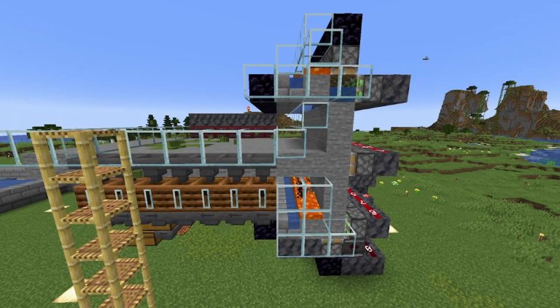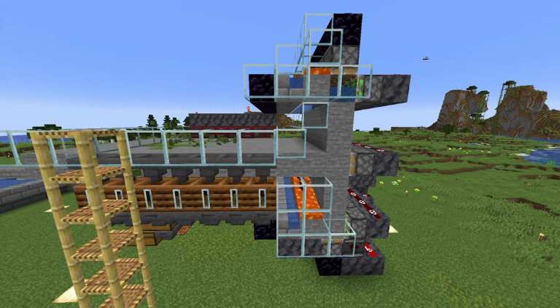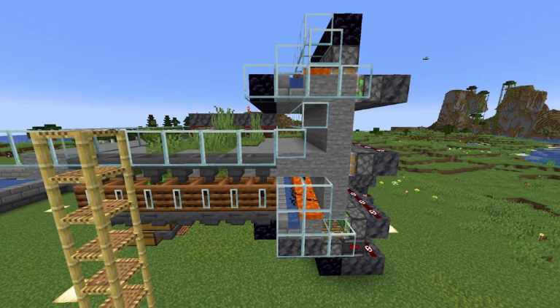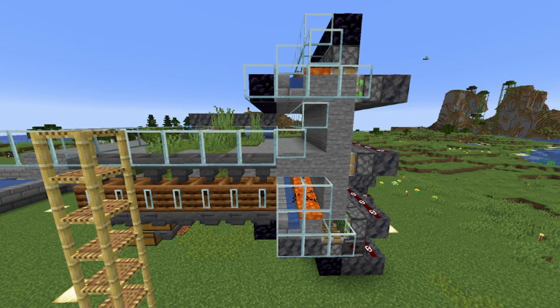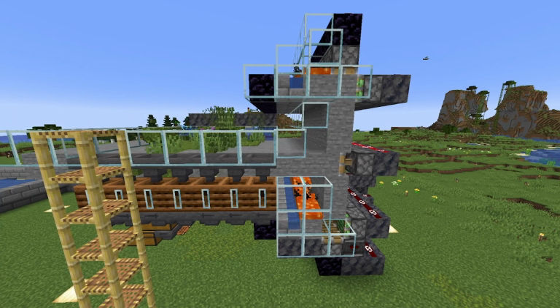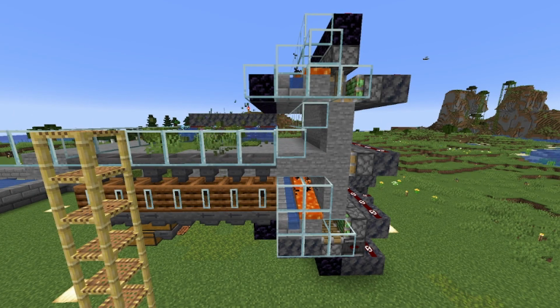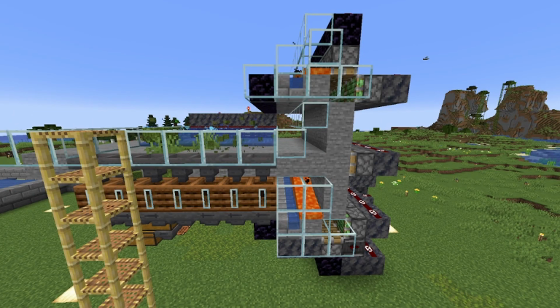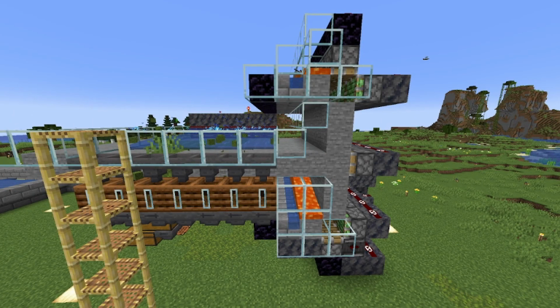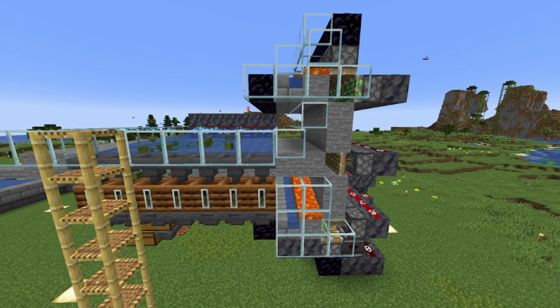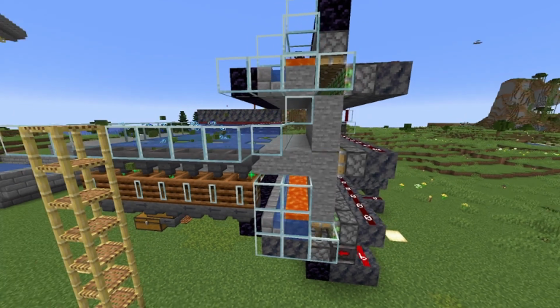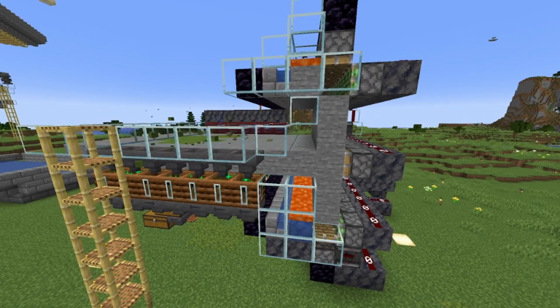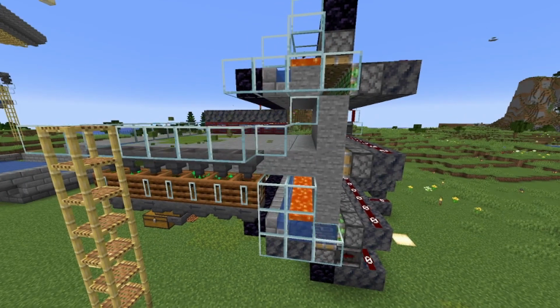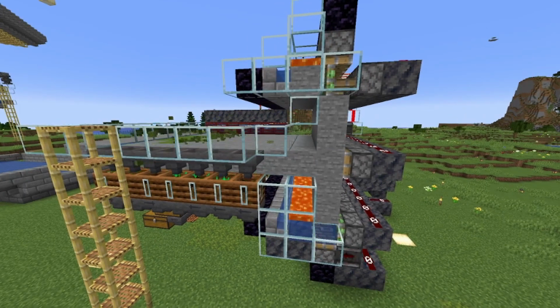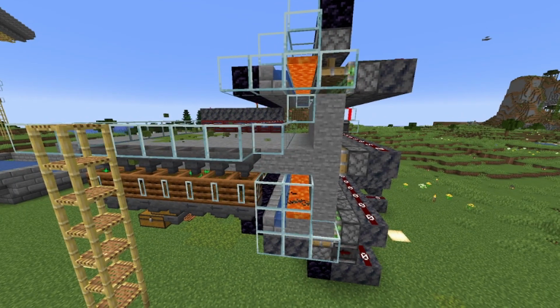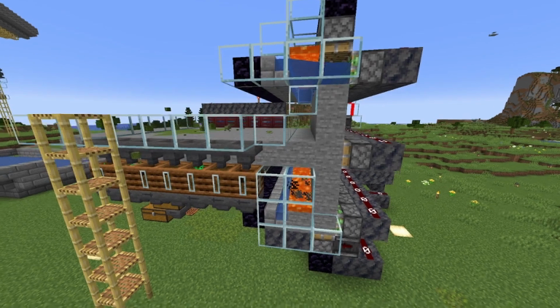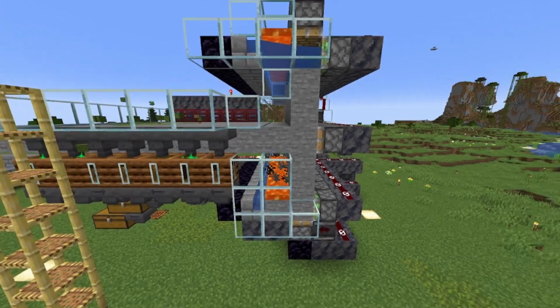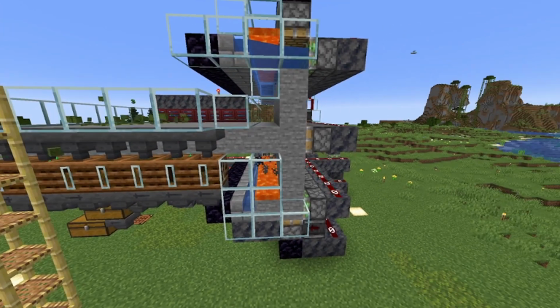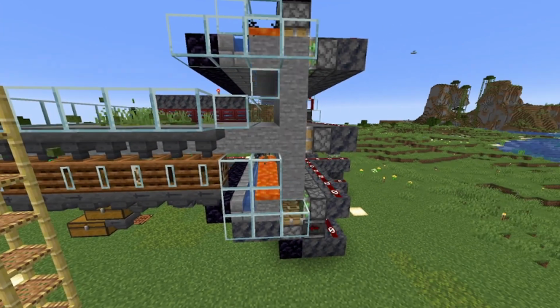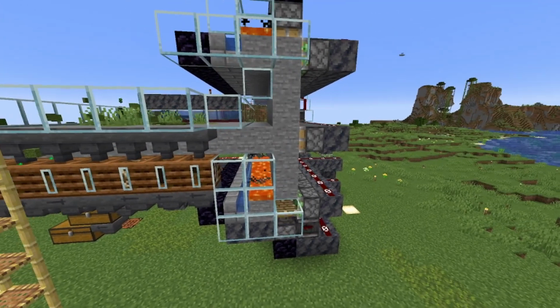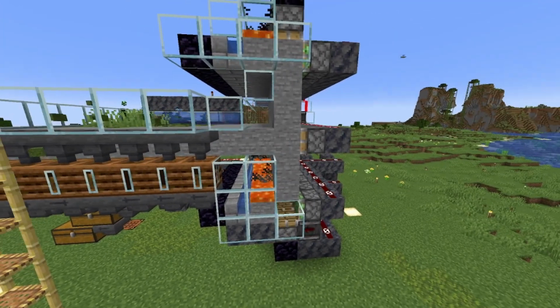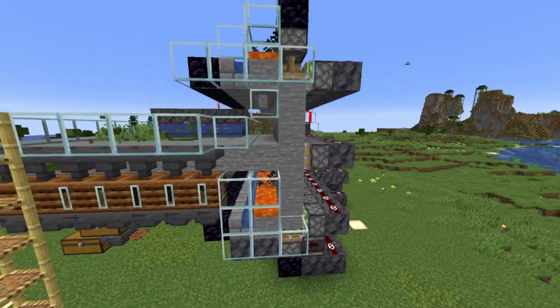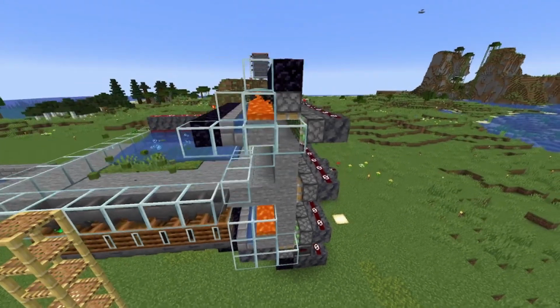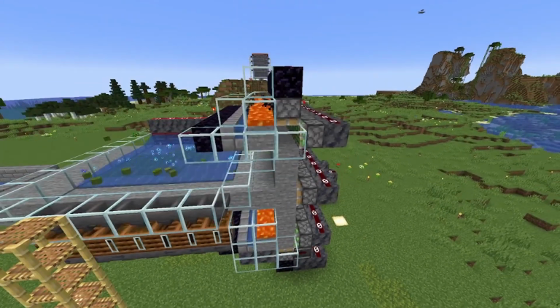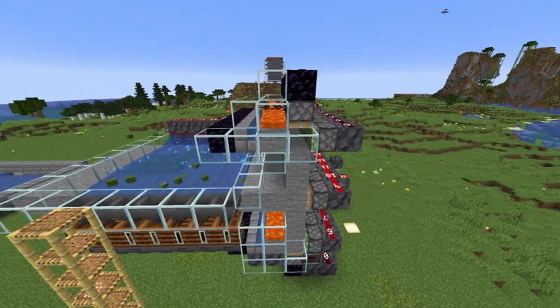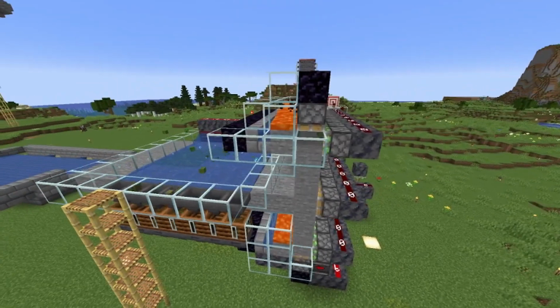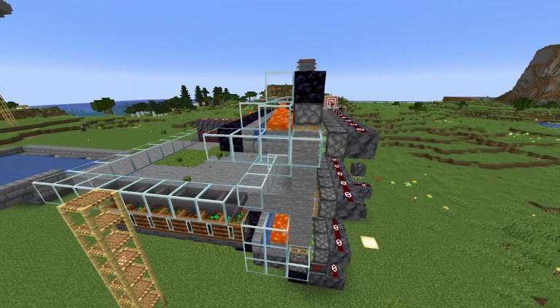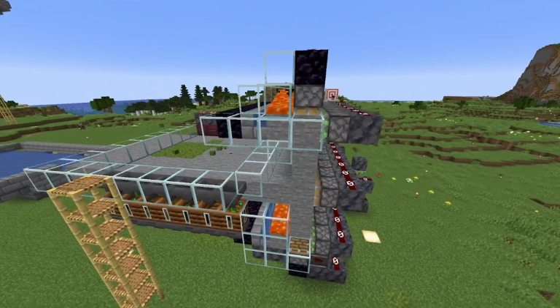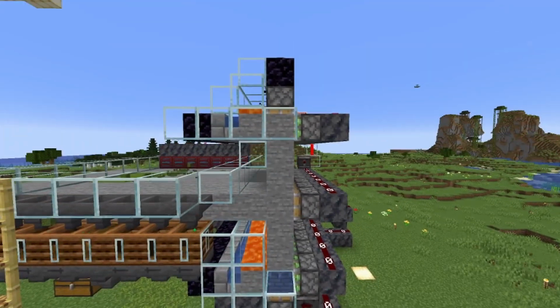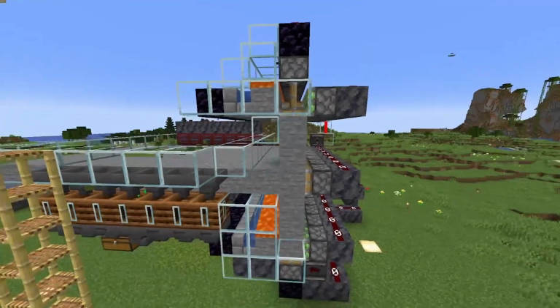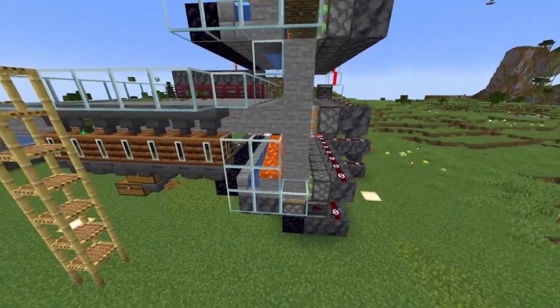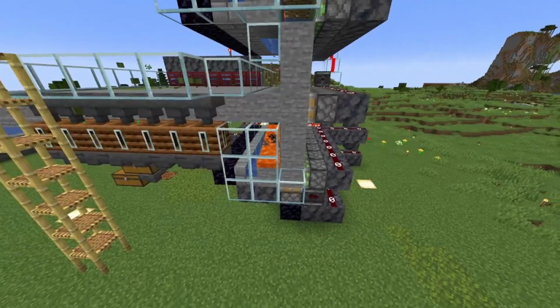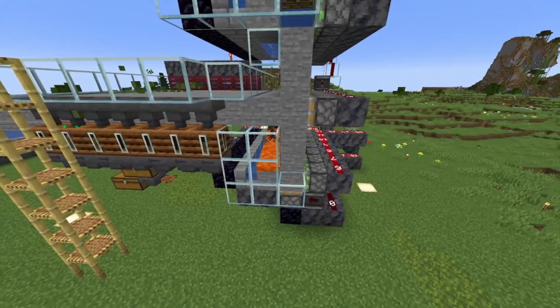The farm is inspired by Ilmango's moss farm, but the stone generators are much easier and not as timing-dependent. As you can see we have two stone generators, one on top and one at the bottom.